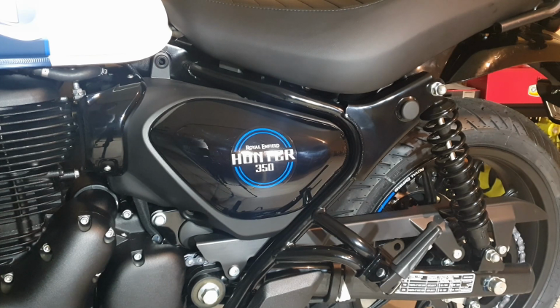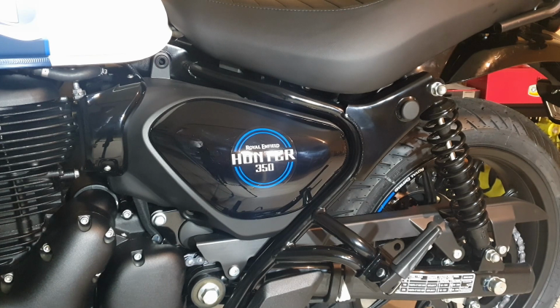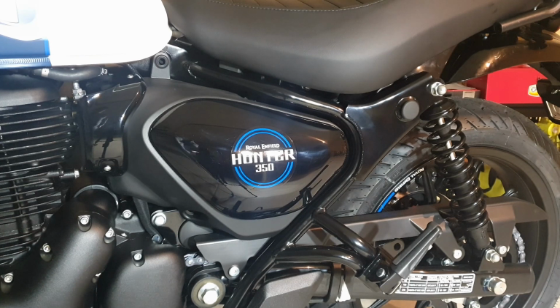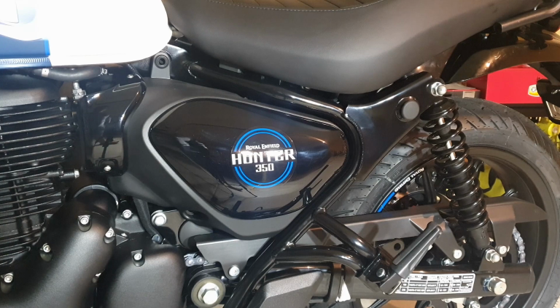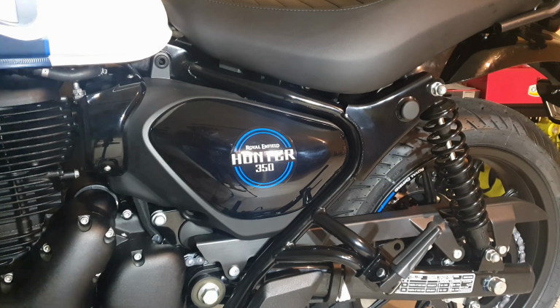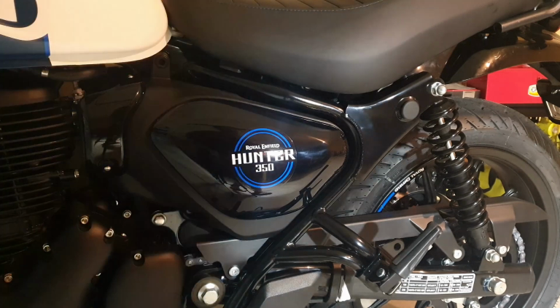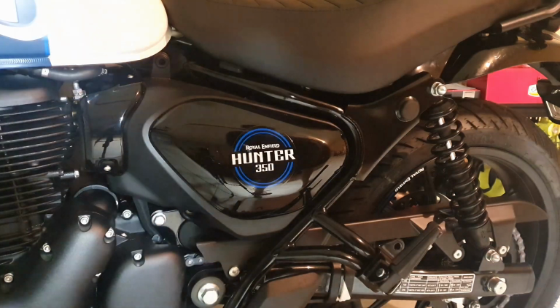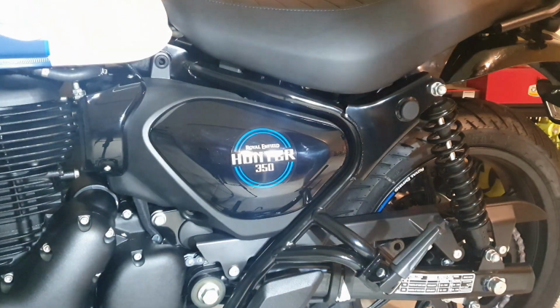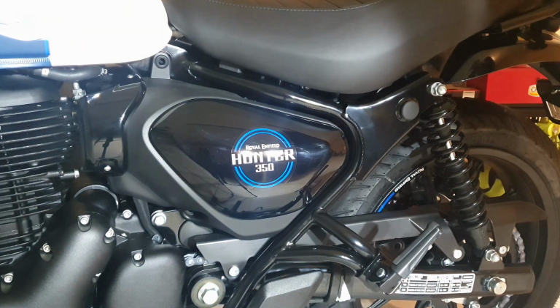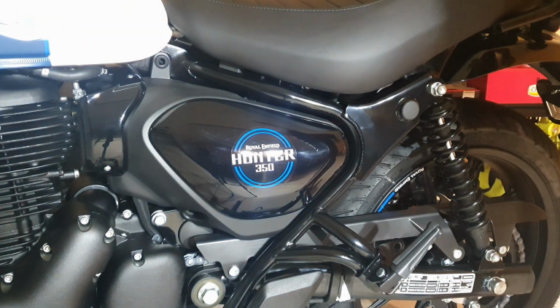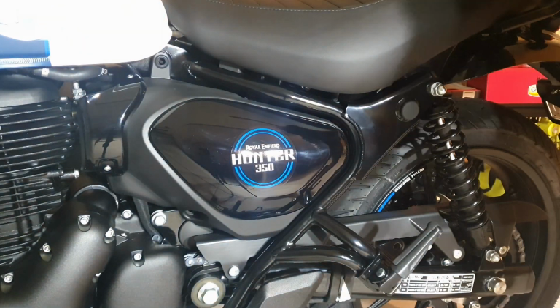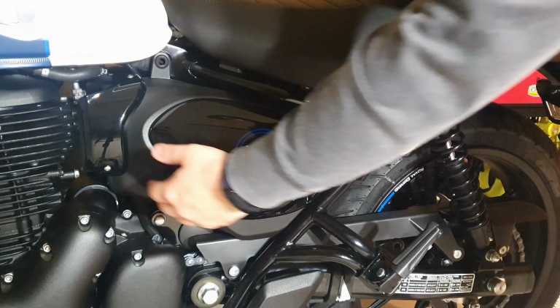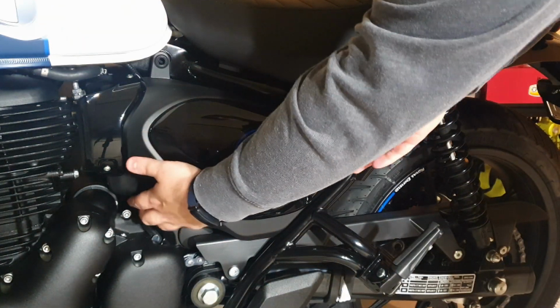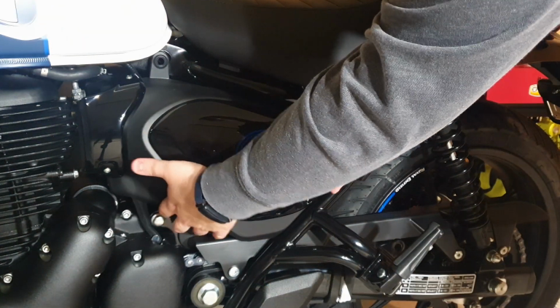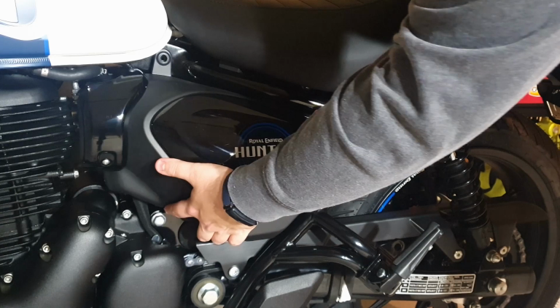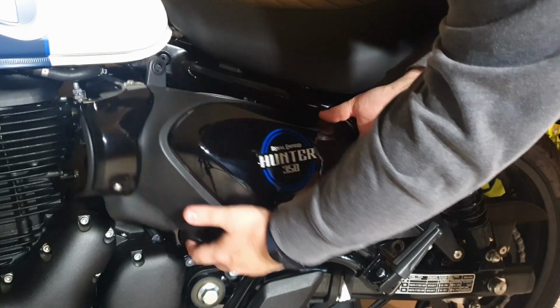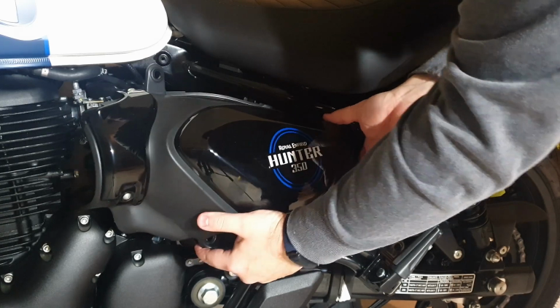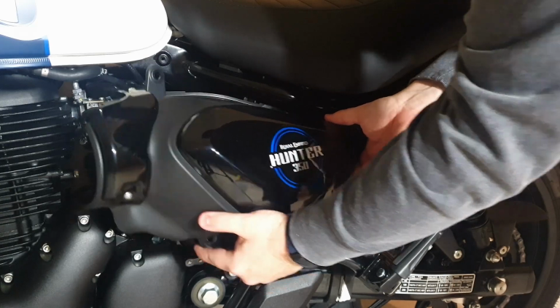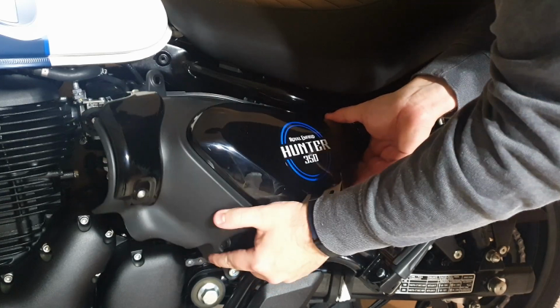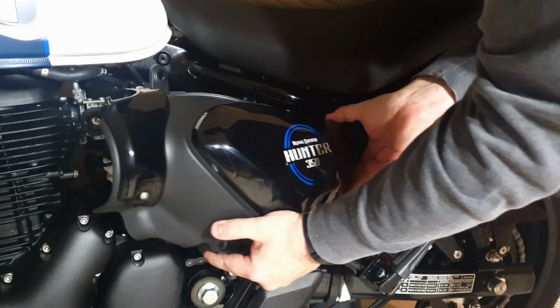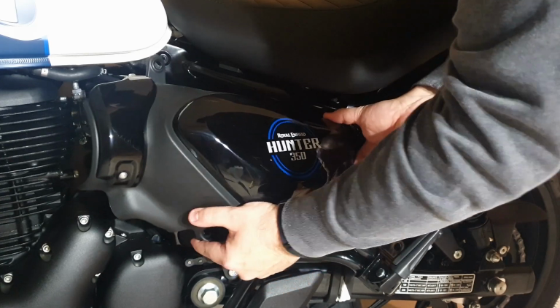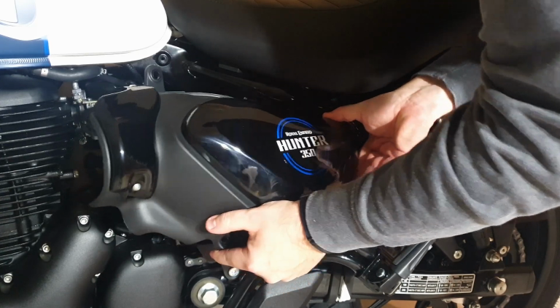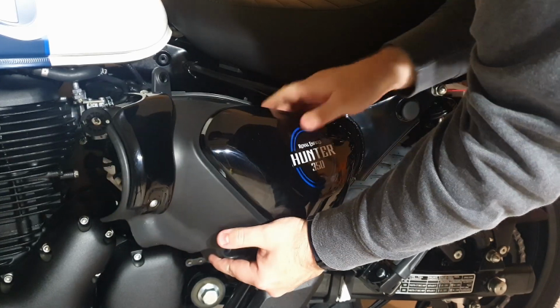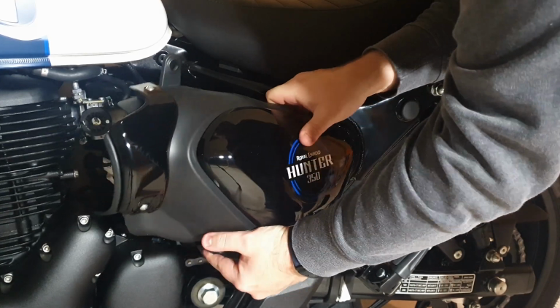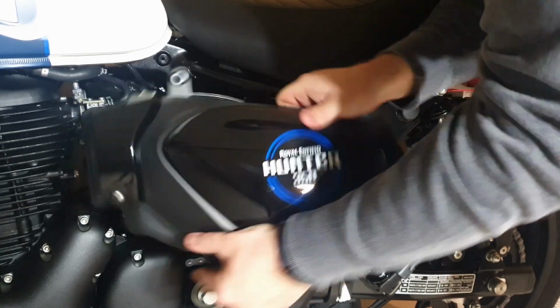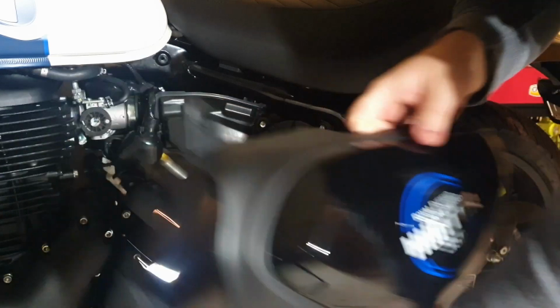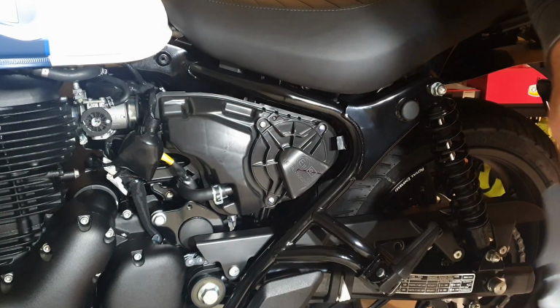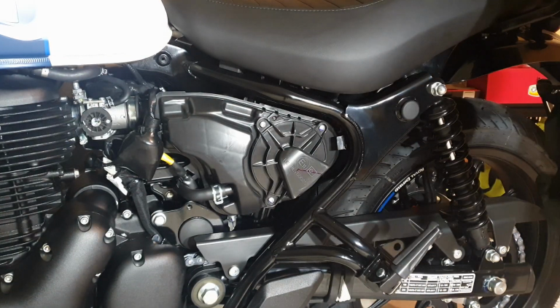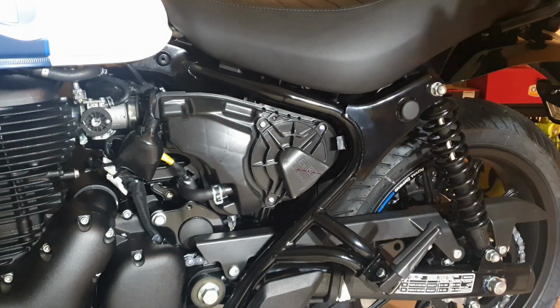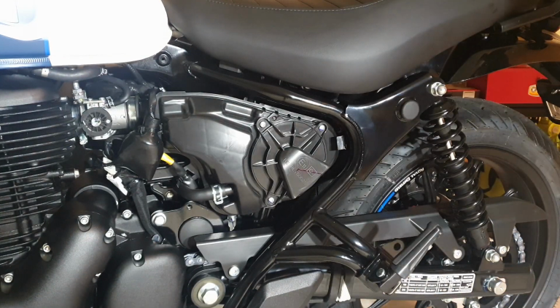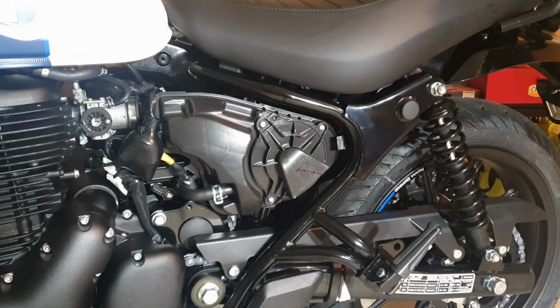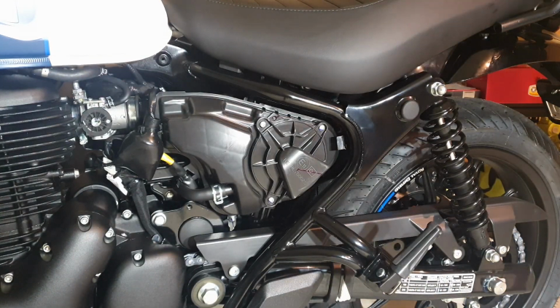After those two bolts and screws are removed, you just have to pull it out and then forwards towards the front of the bike, because there's a rubber grommet held onto a tab at the back, which can be a bit tight on there.